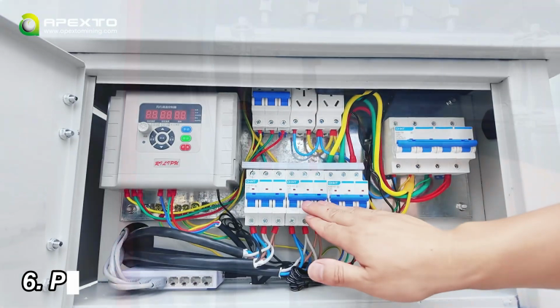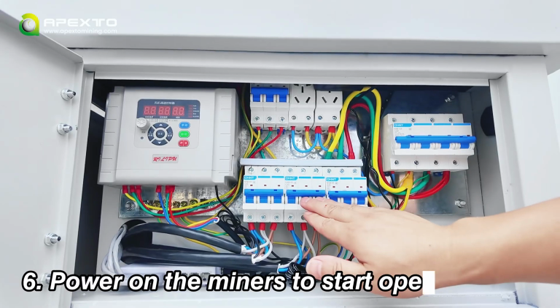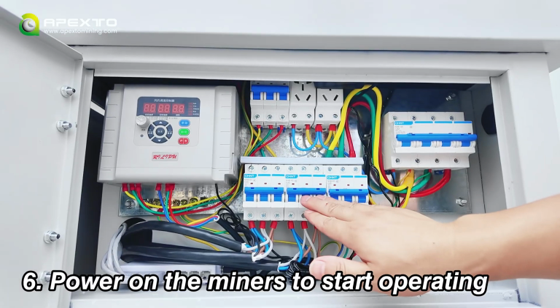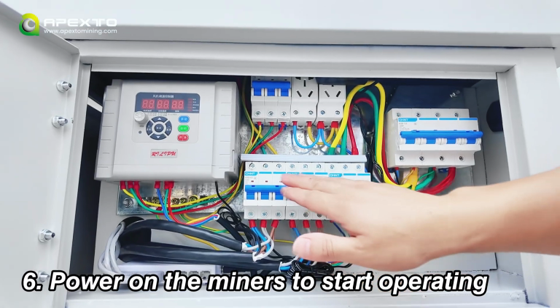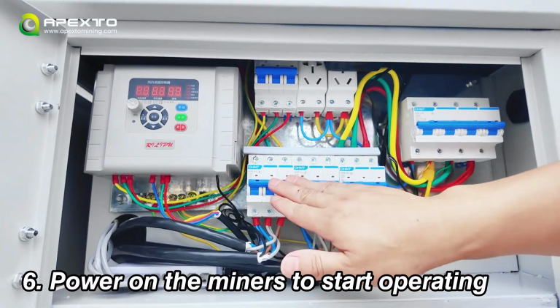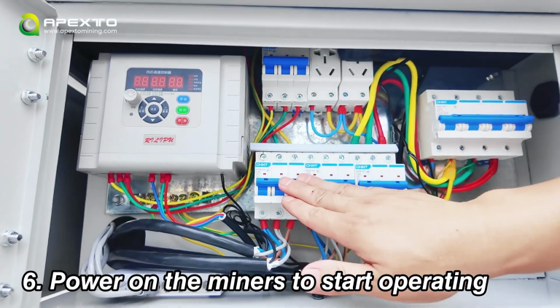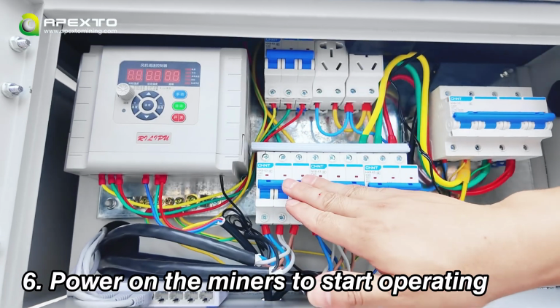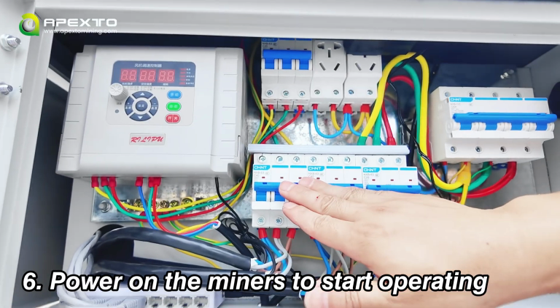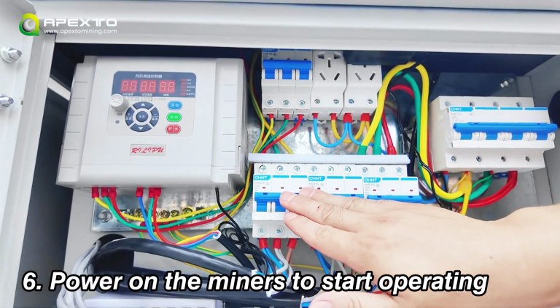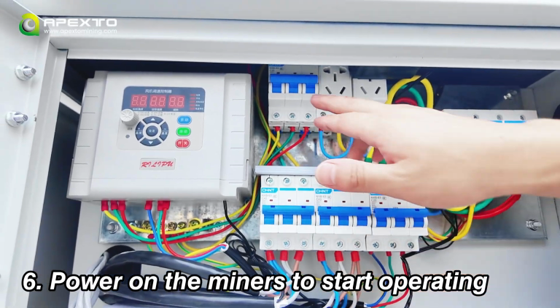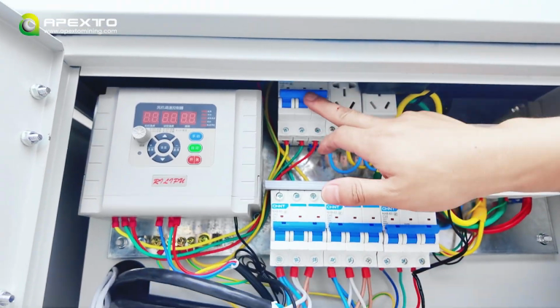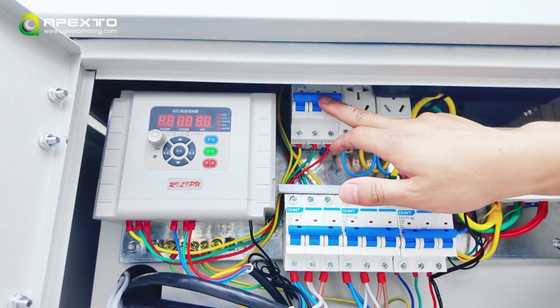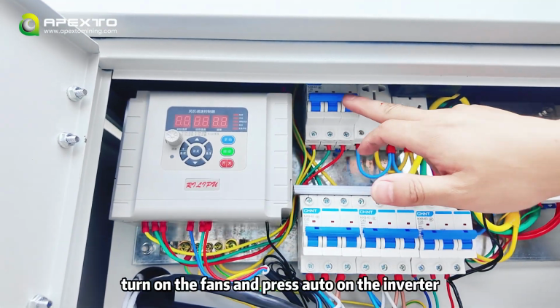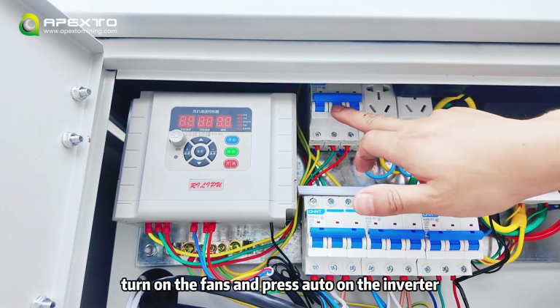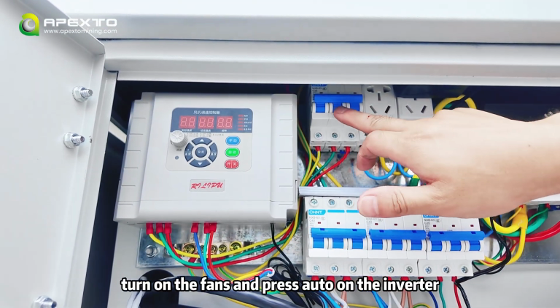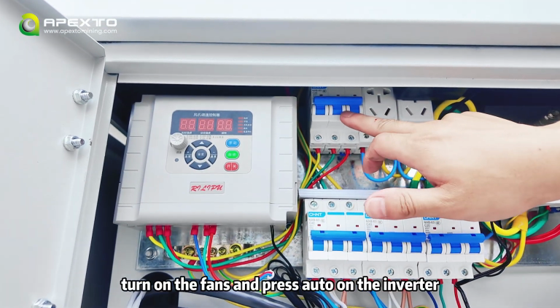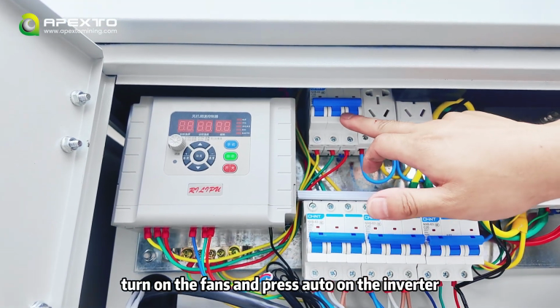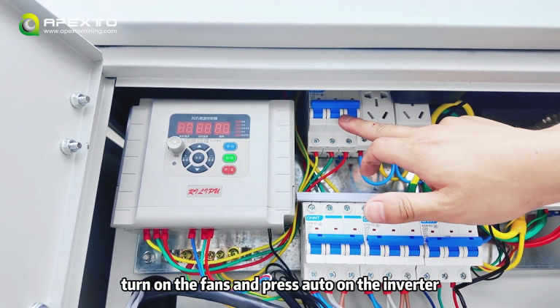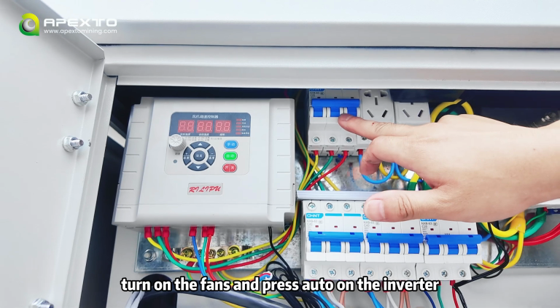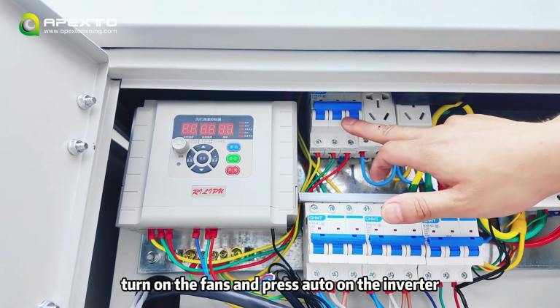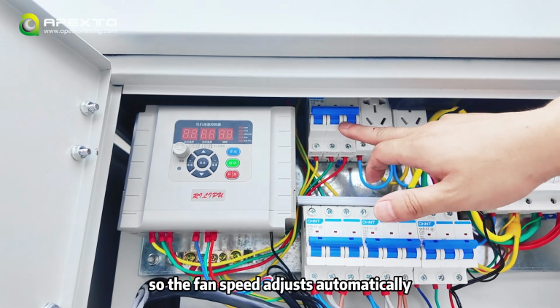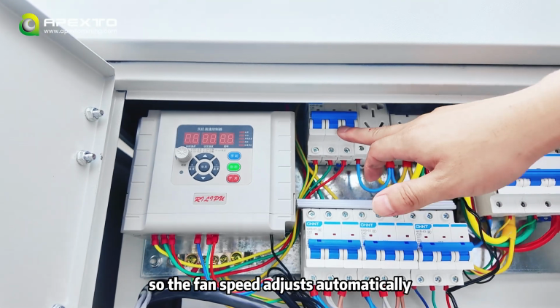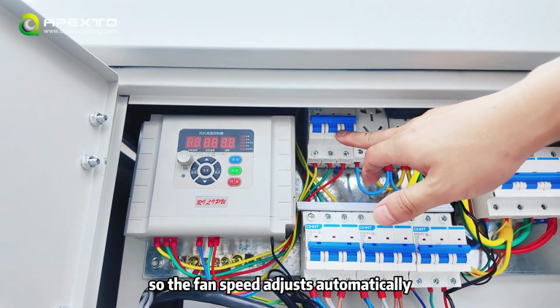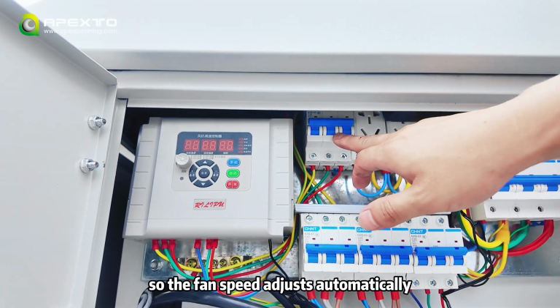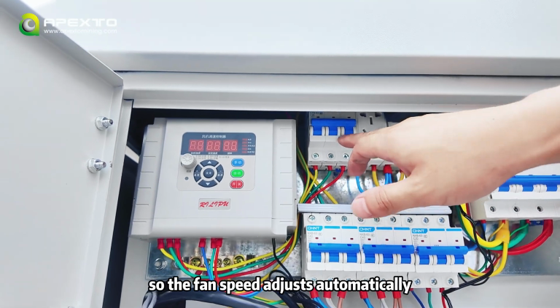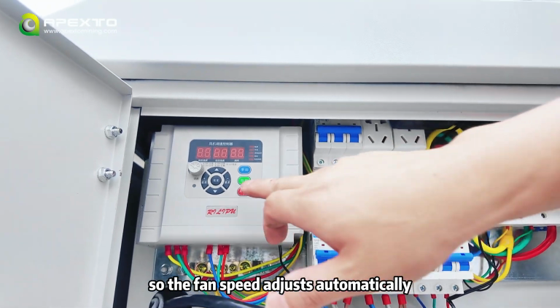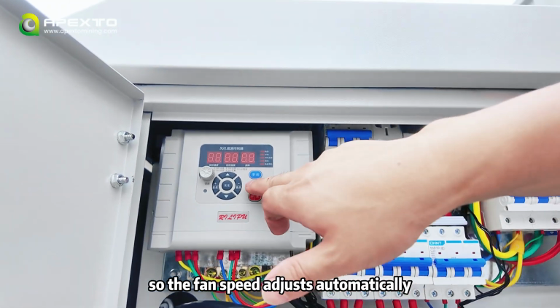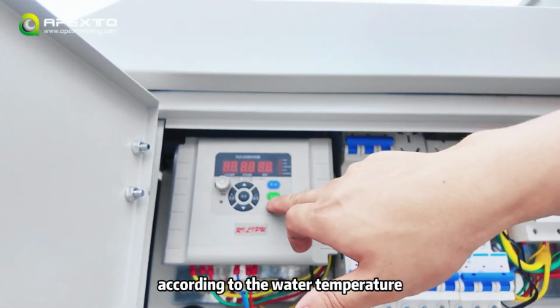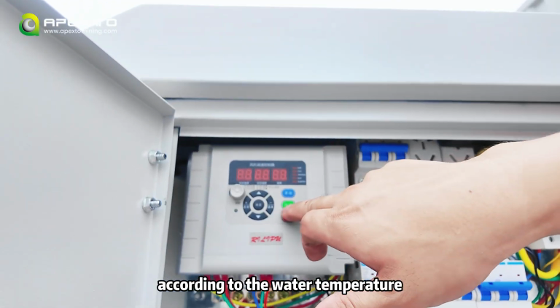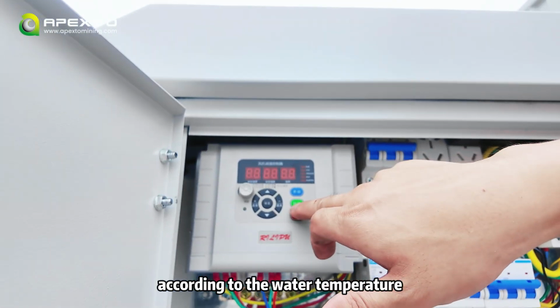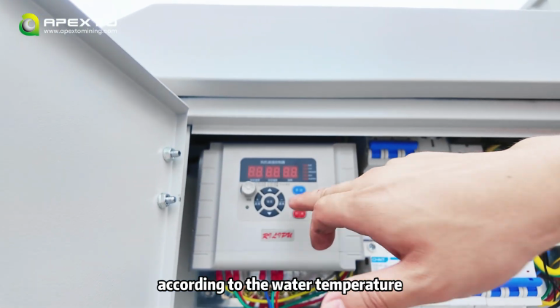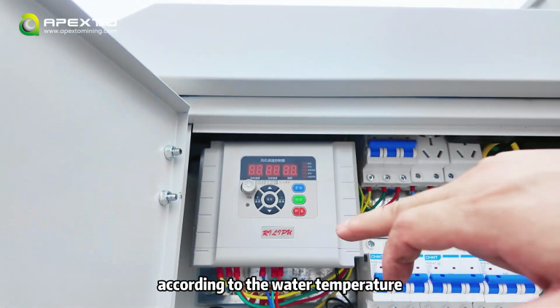Finally, power on the miners to start operating. Turn on the fans and press auto on the inverter so the fan speed adjusts automatically according to the water temperature.